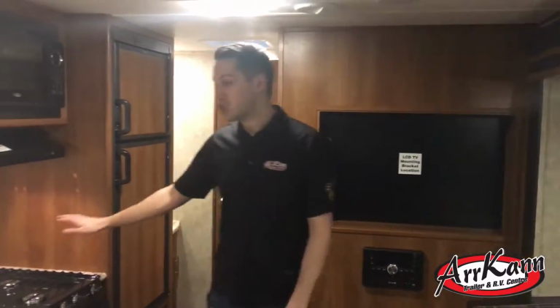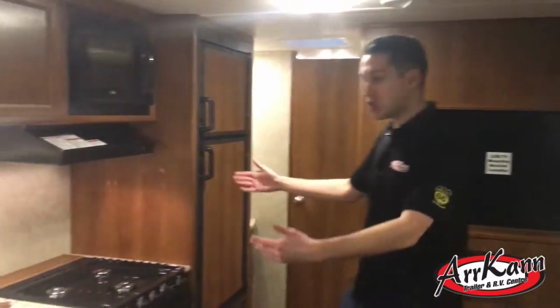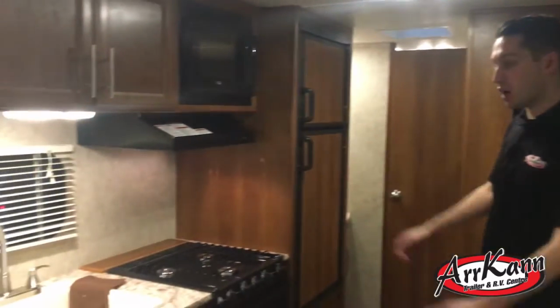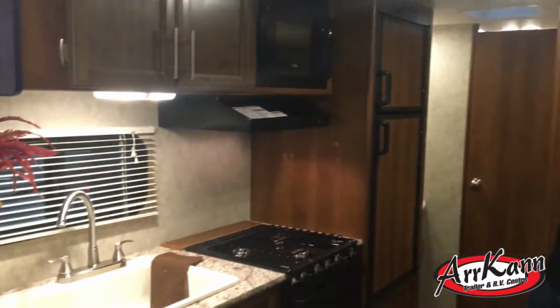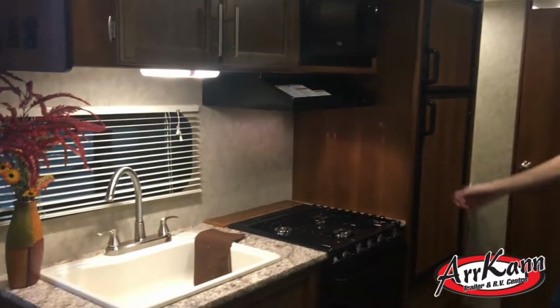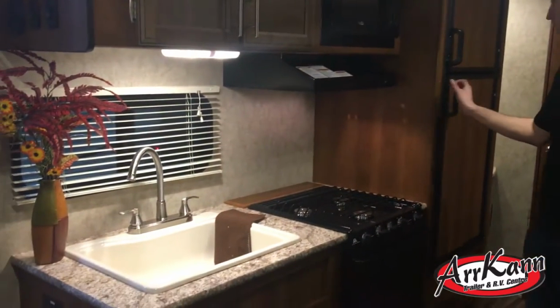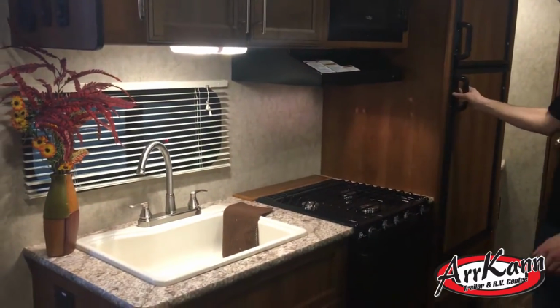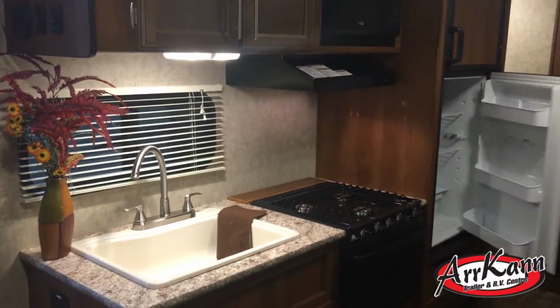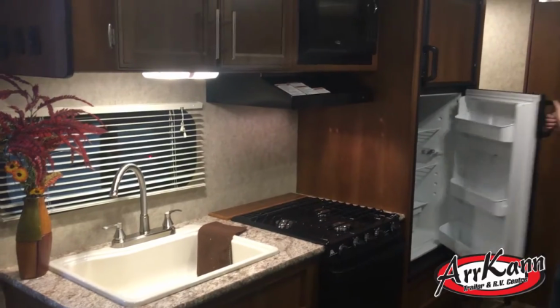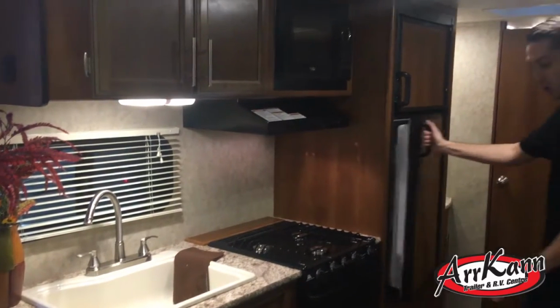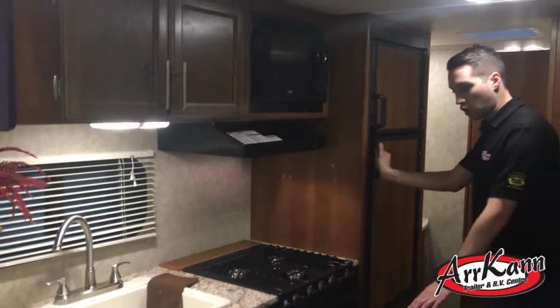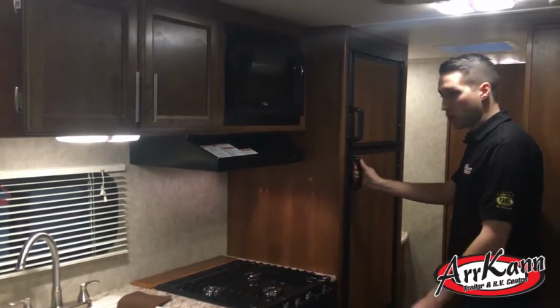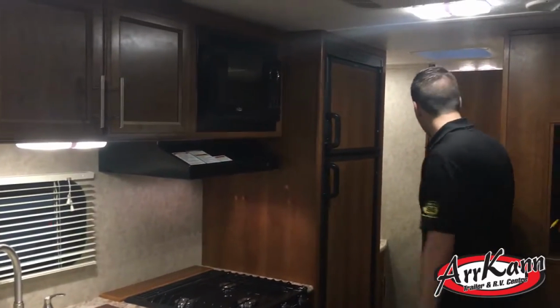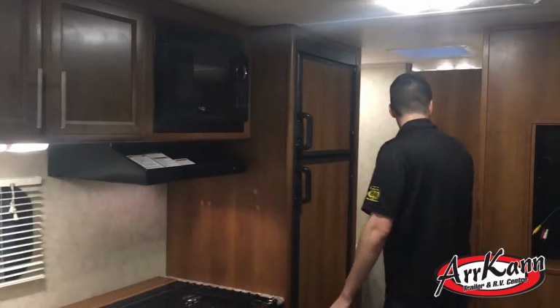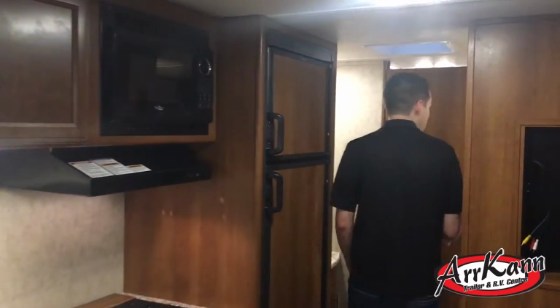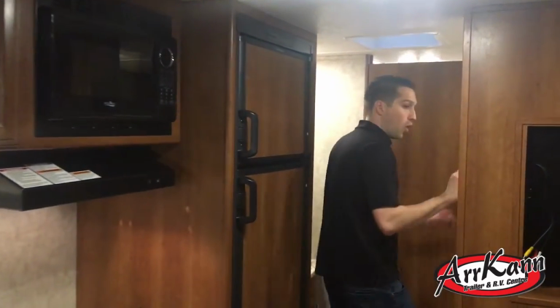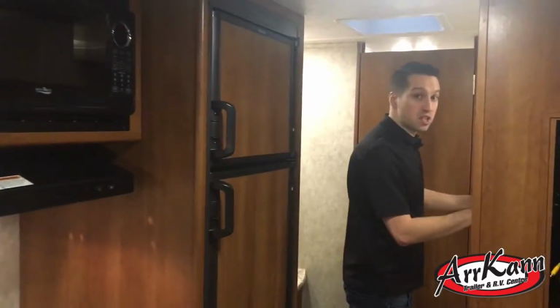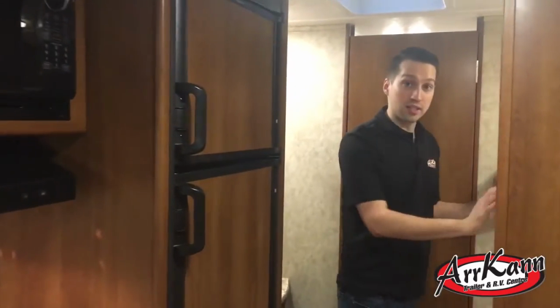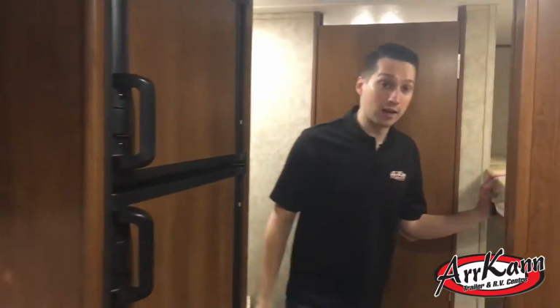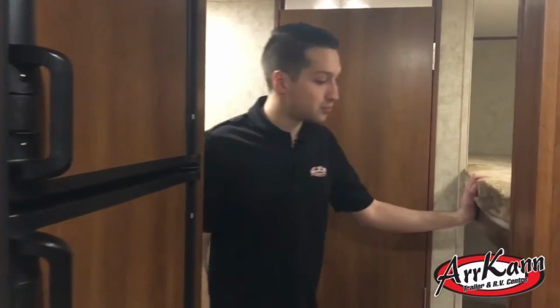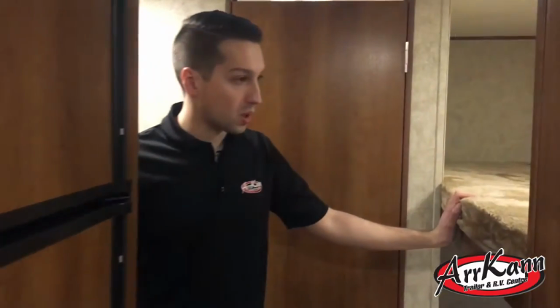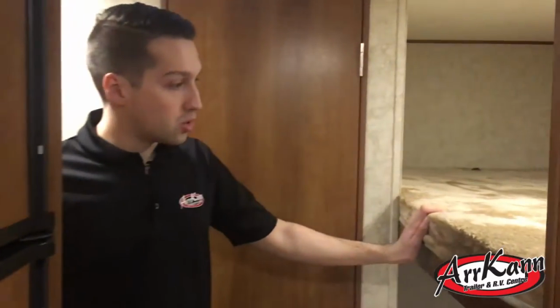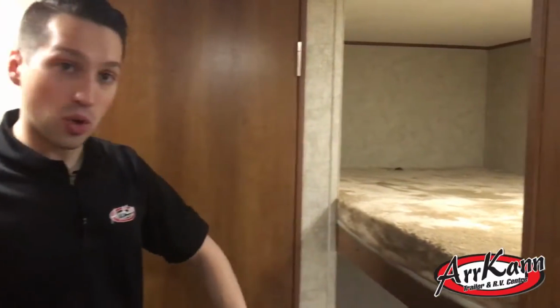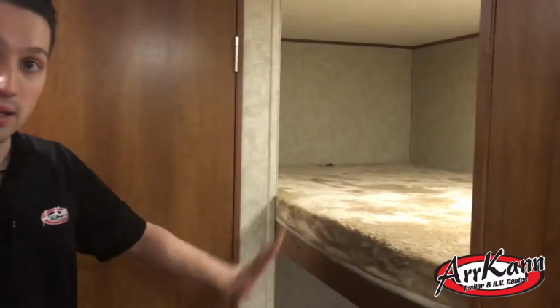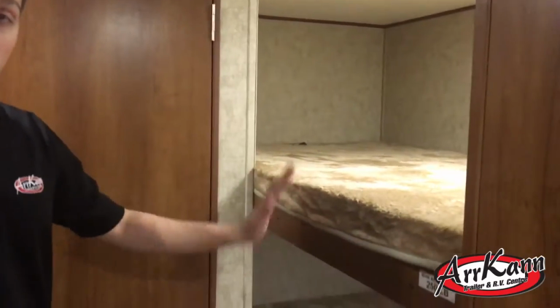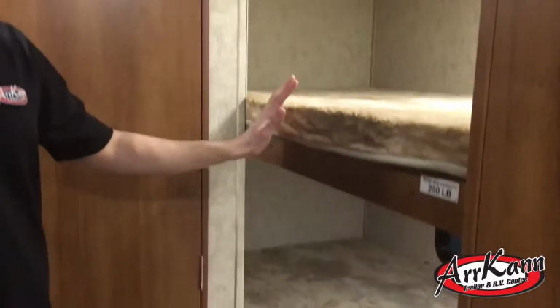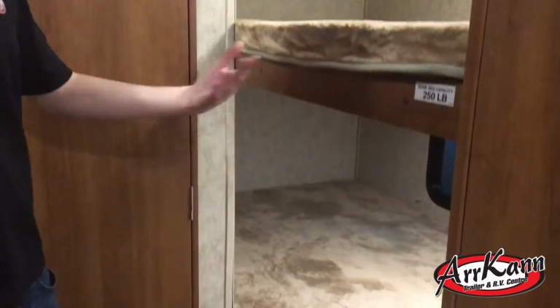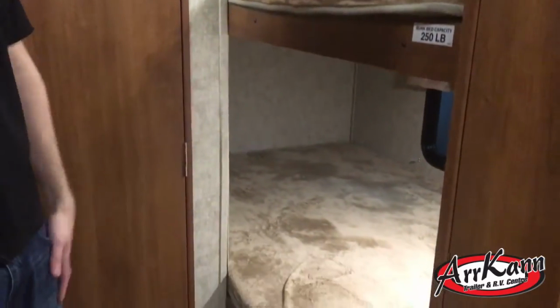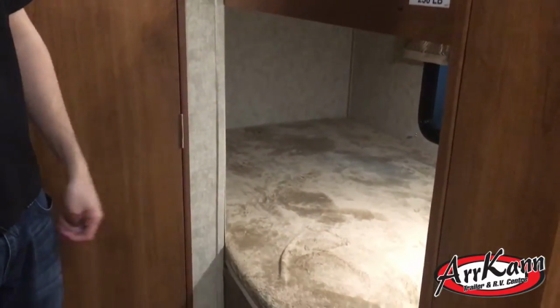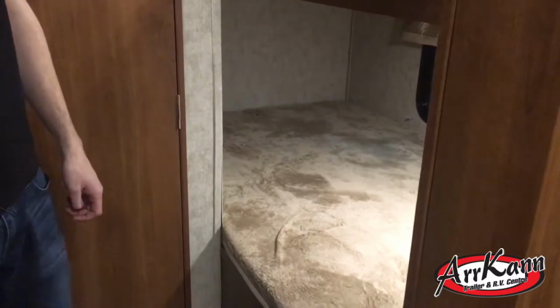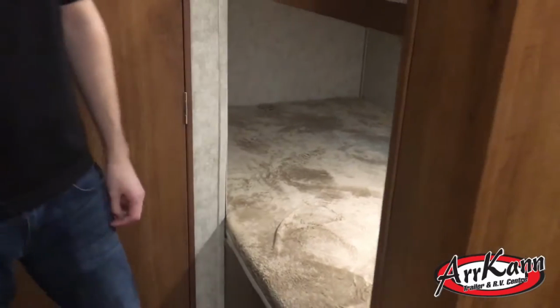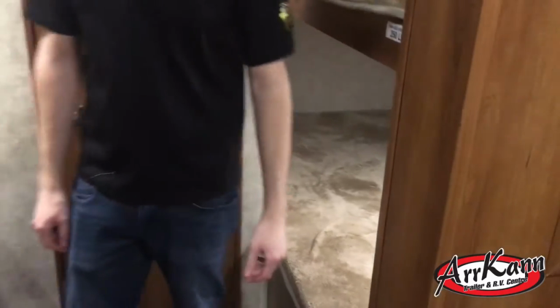The kitchen has a nice big tub sink, a fridge, lots of drawers, and a couple of cupboards. Oversized bunks are at the back, and each bunk has its own light and outlet — so kids can charge an iPod or iPad at night.